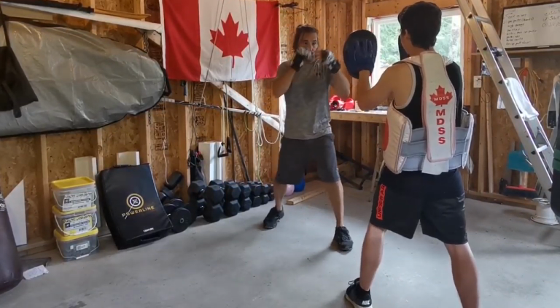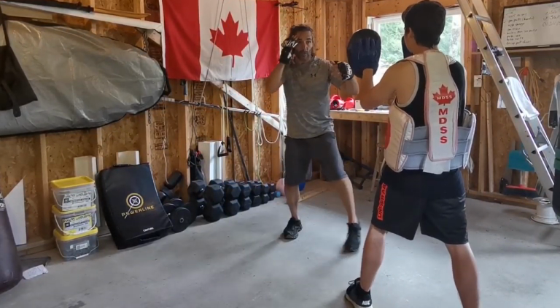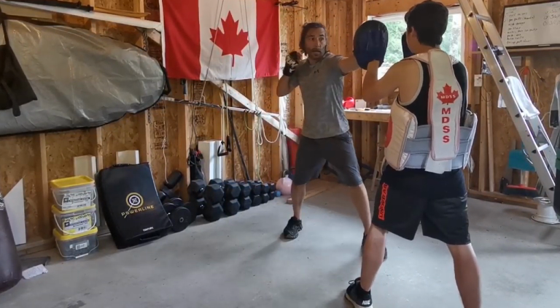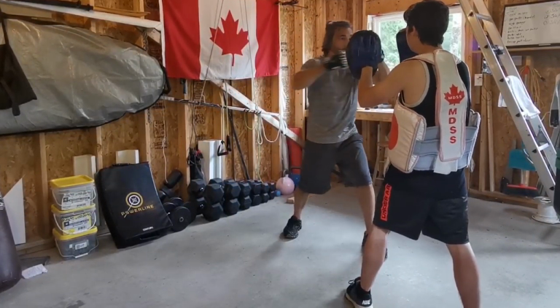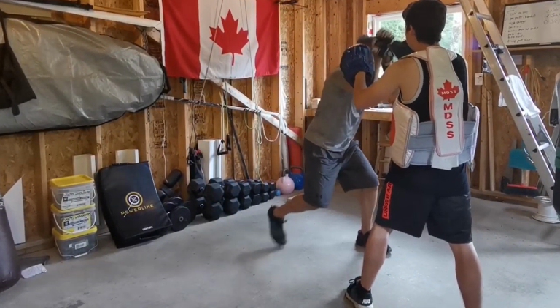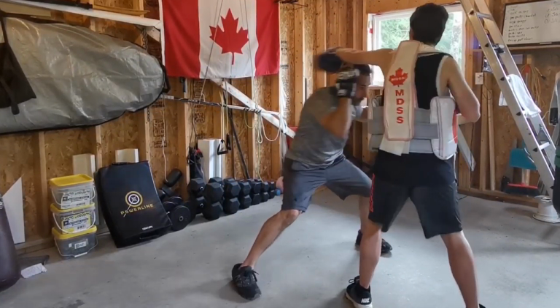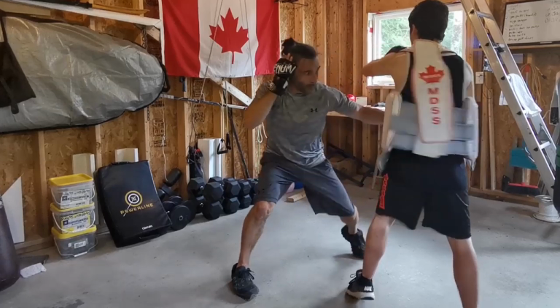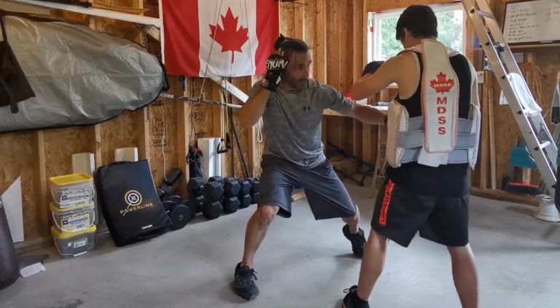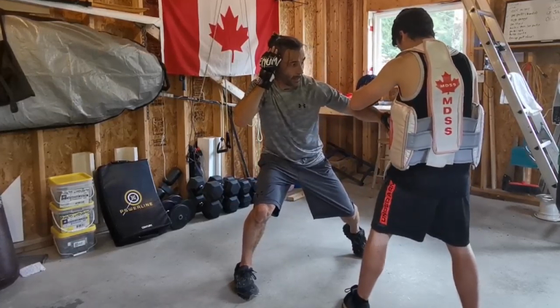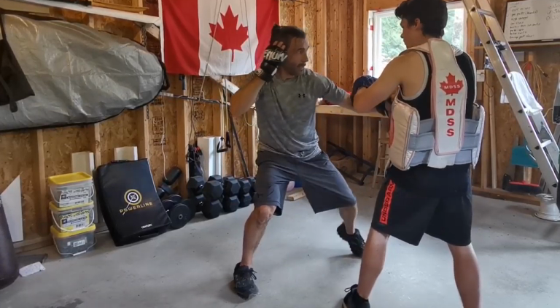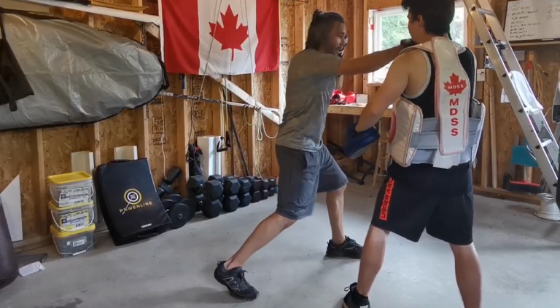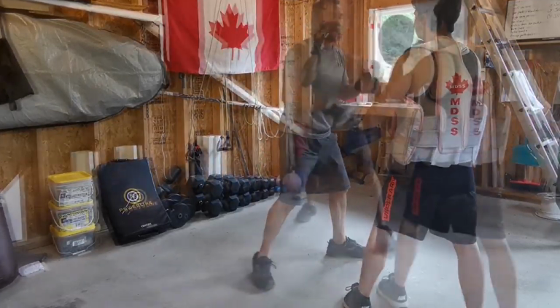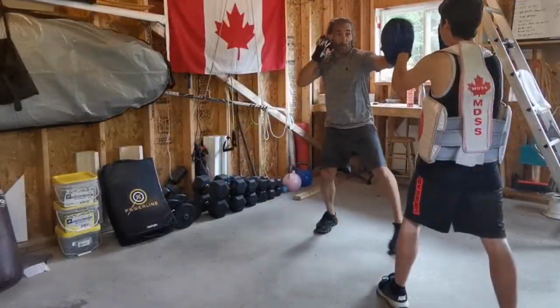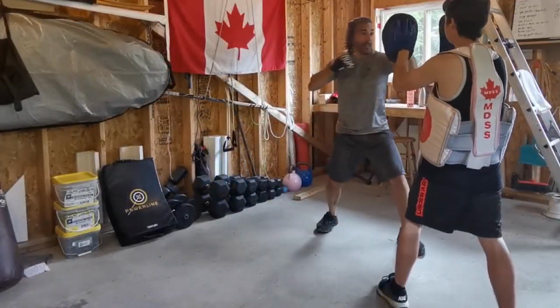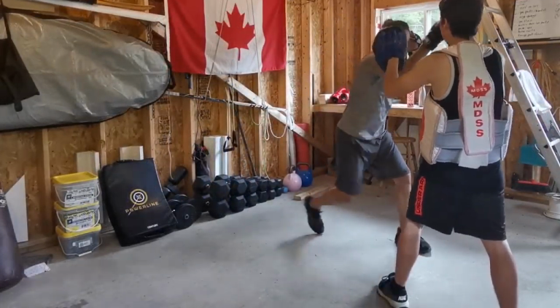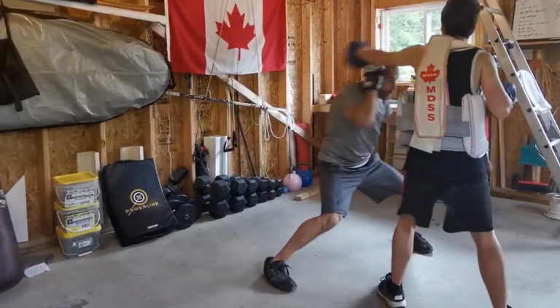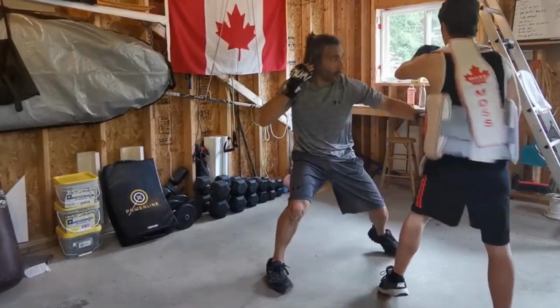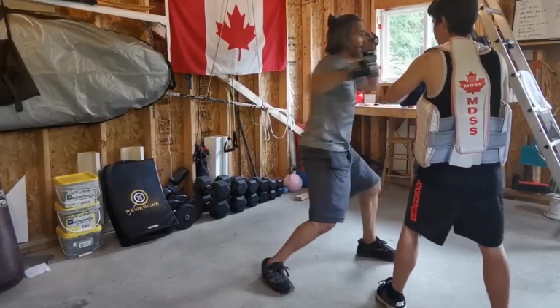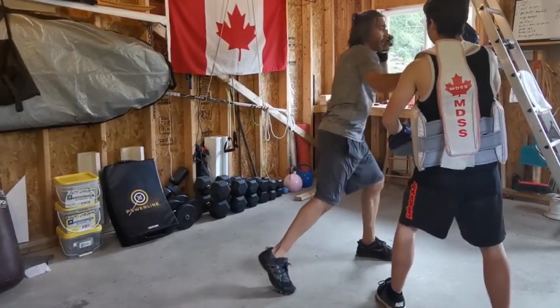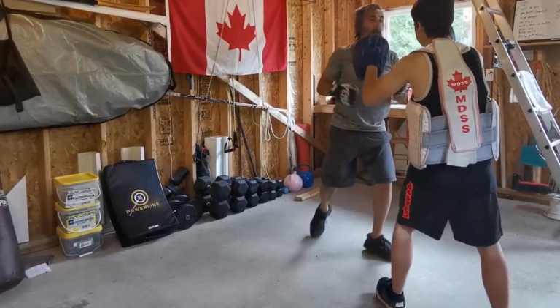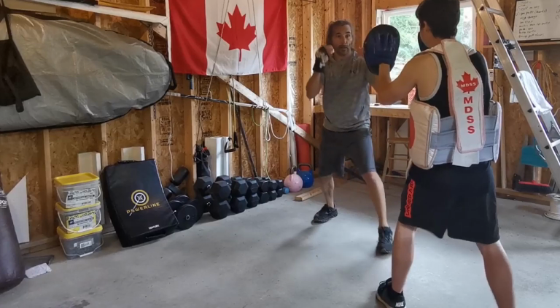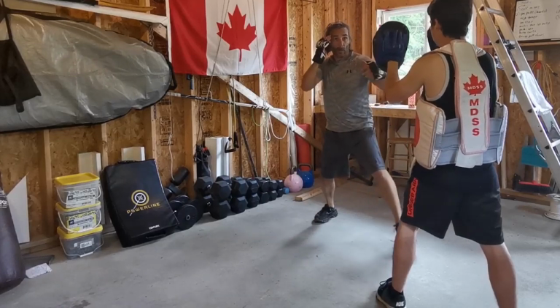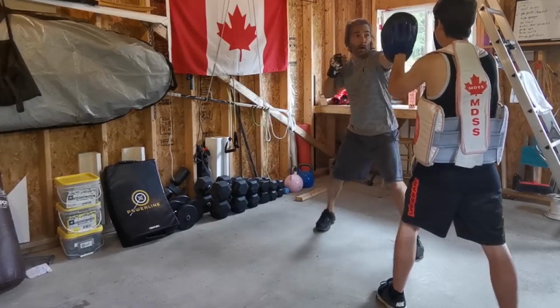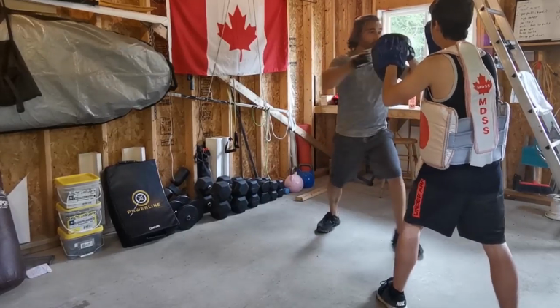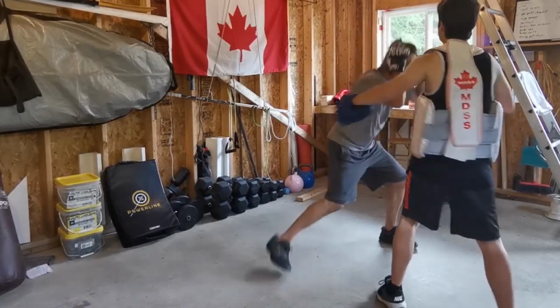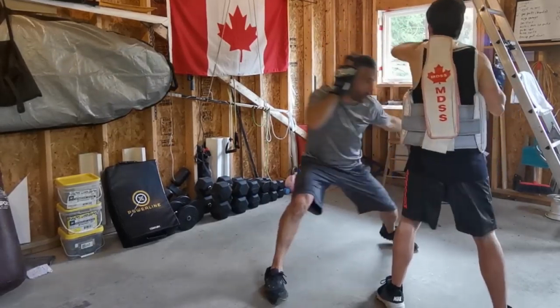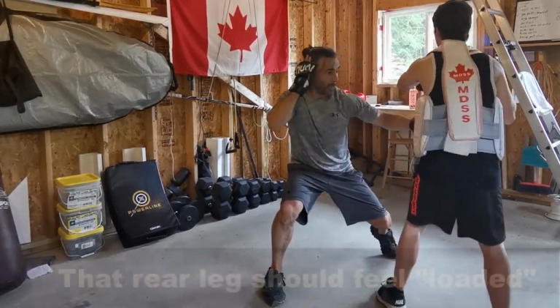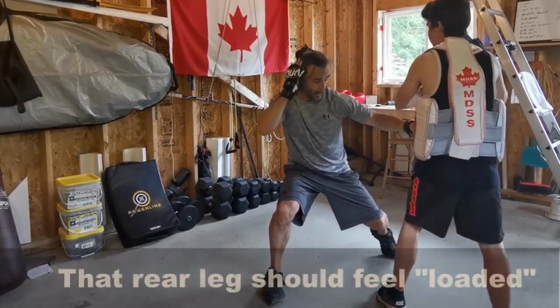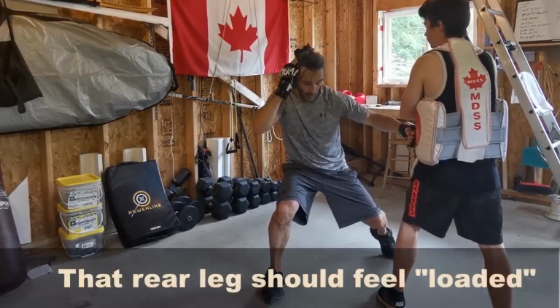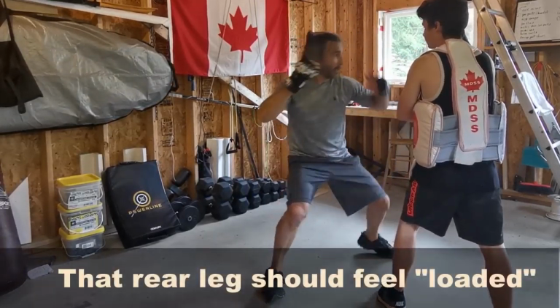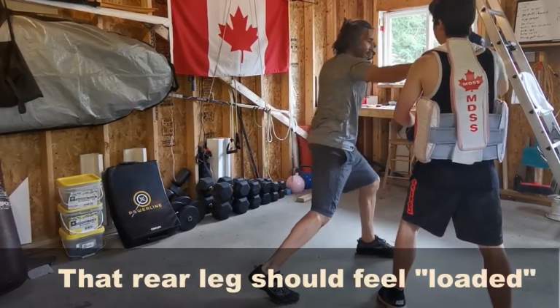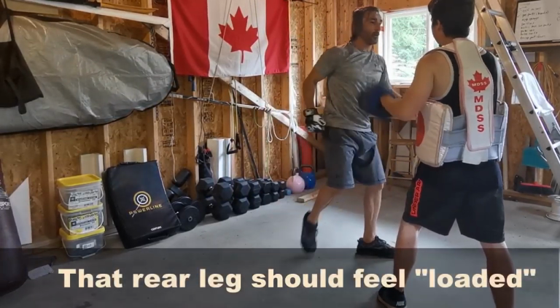All right, so one, two, three, and four. One, two, three, four. One, two, three, and four.